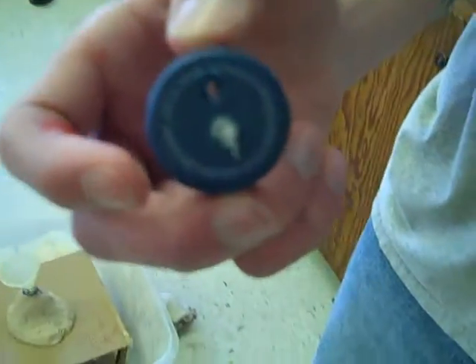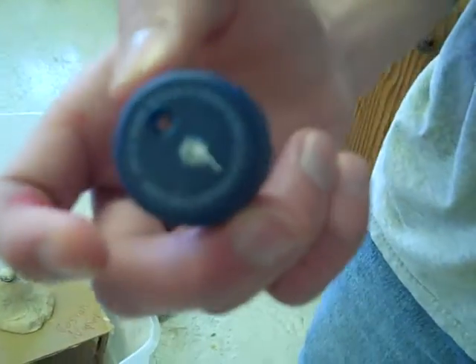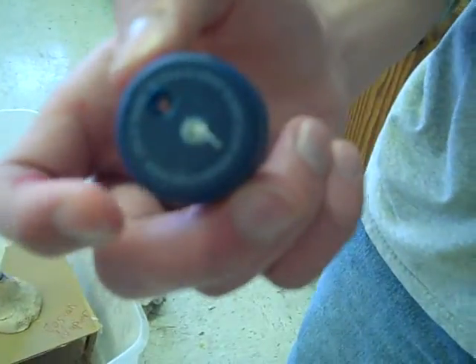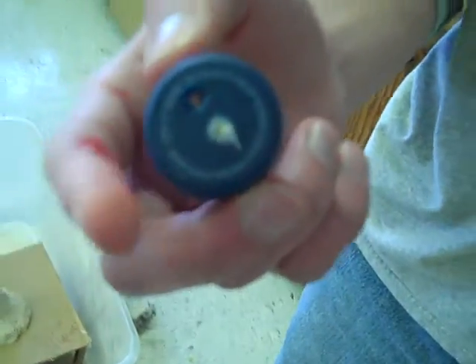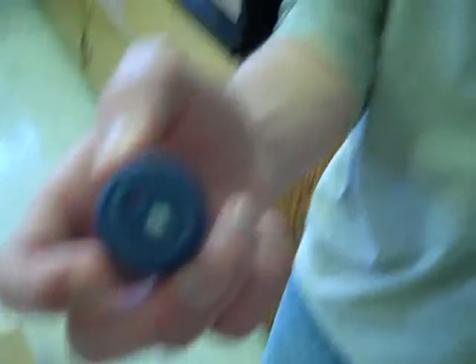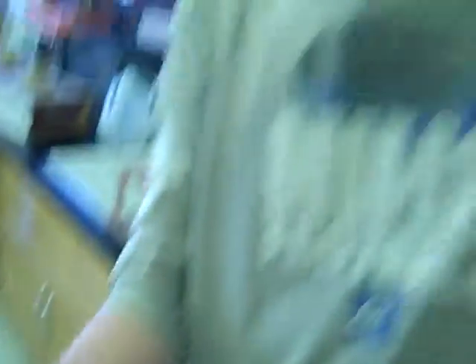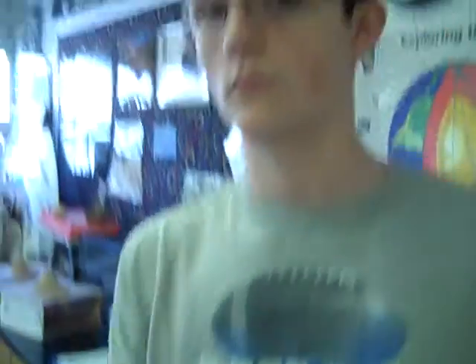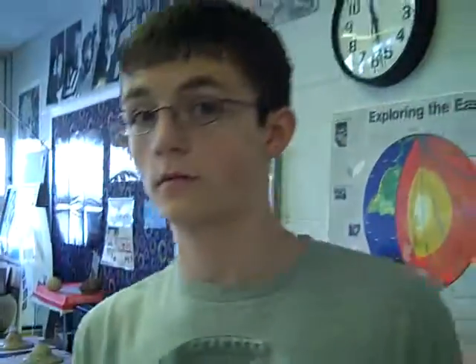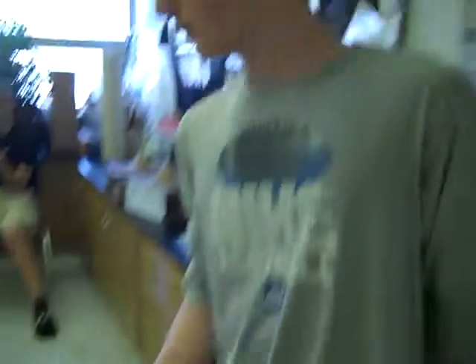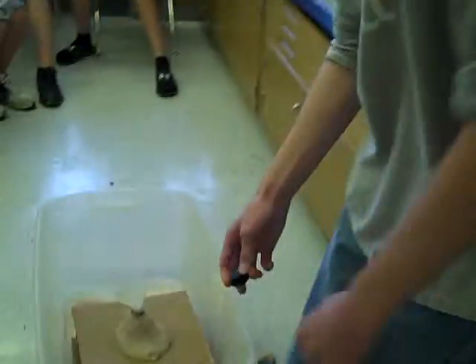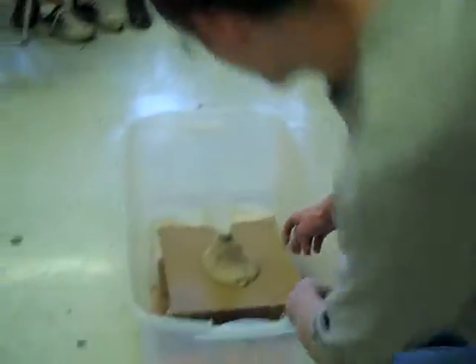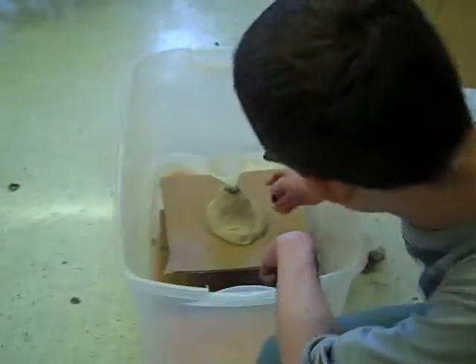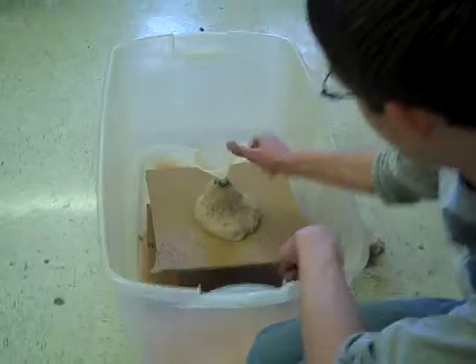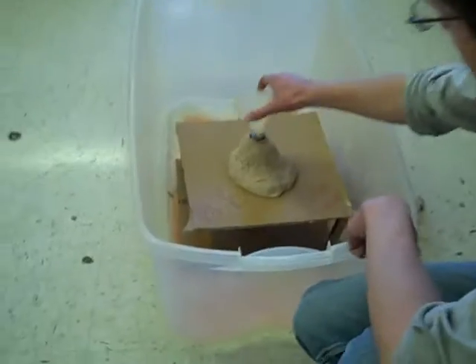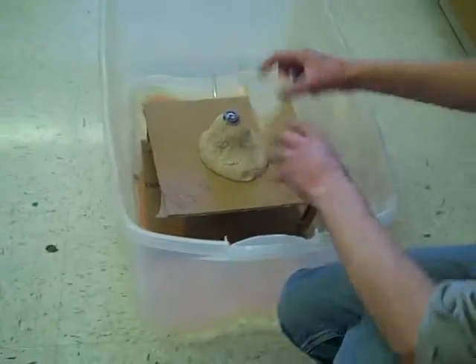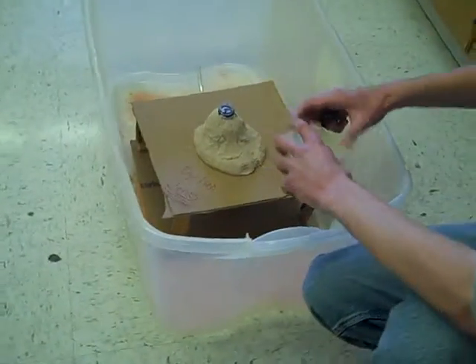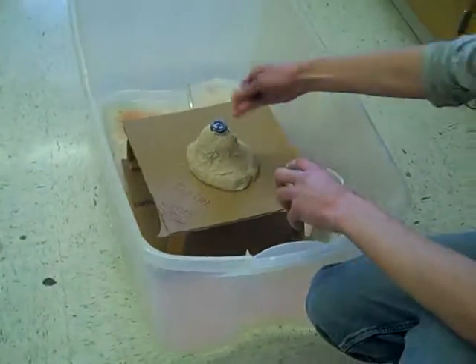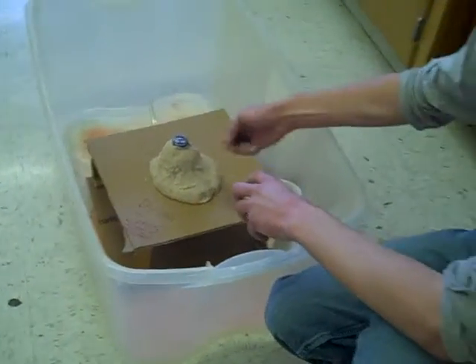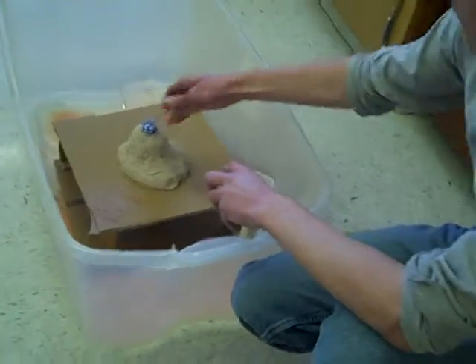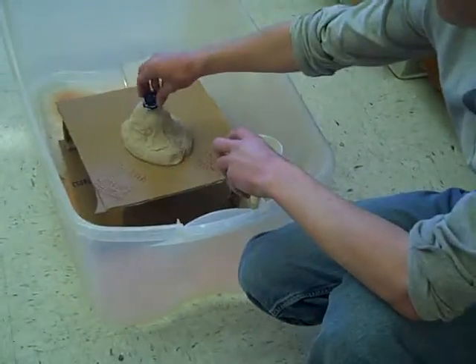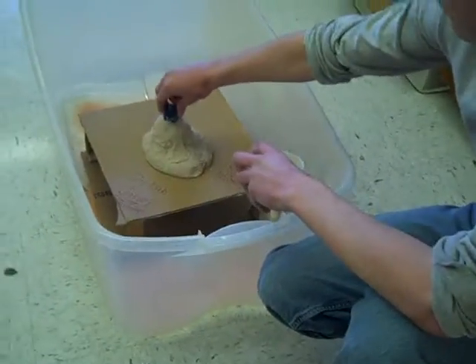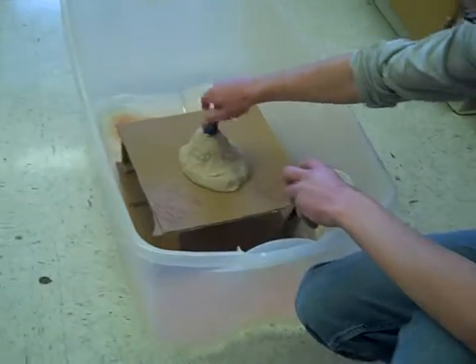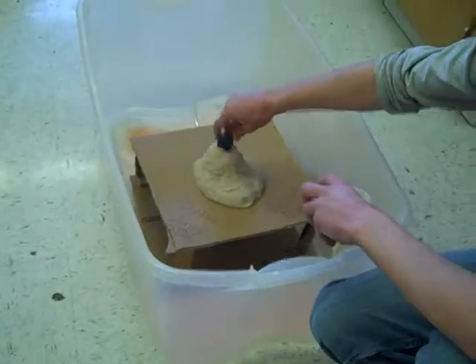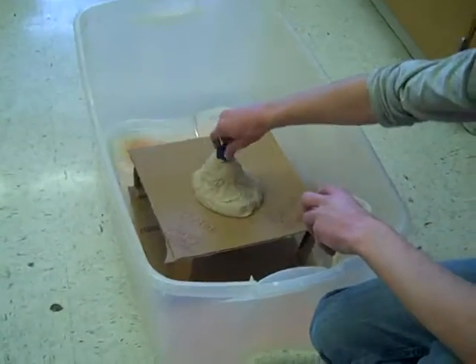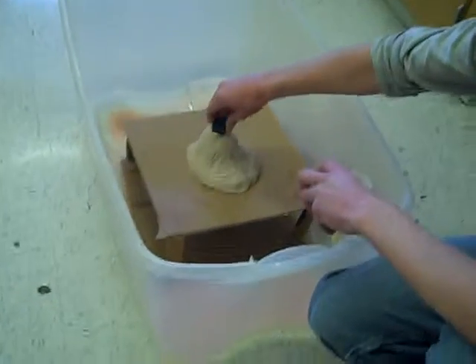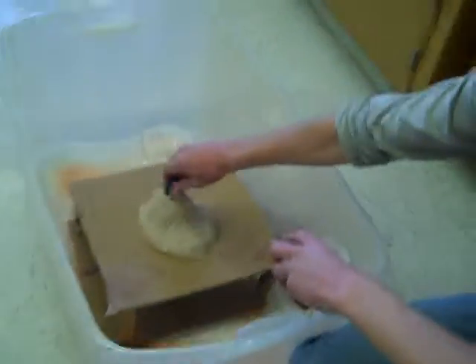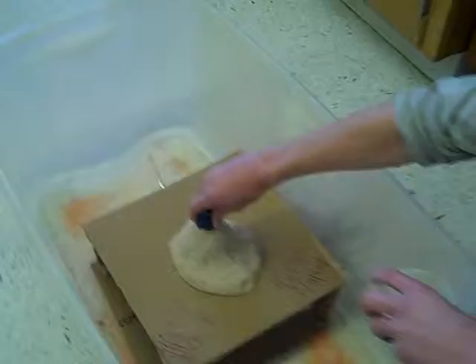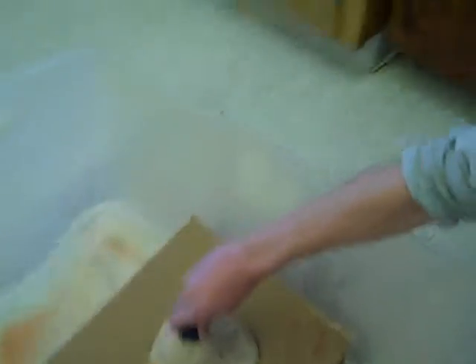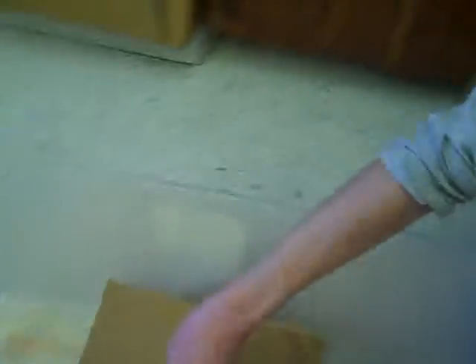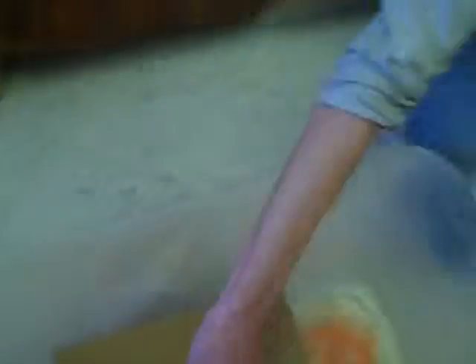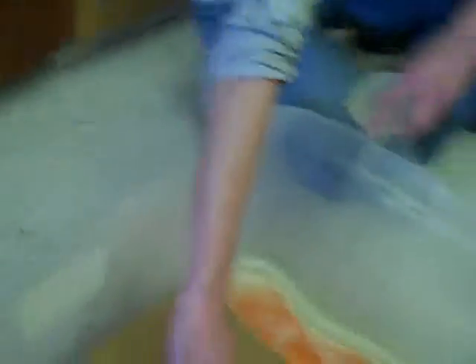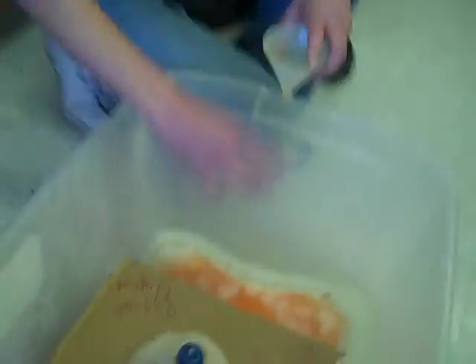Pretty small hole in the lid. Cap her off there. Magma chamber's filled.